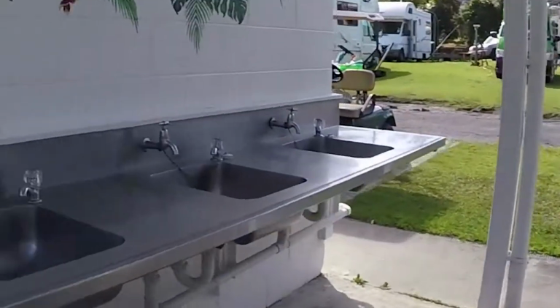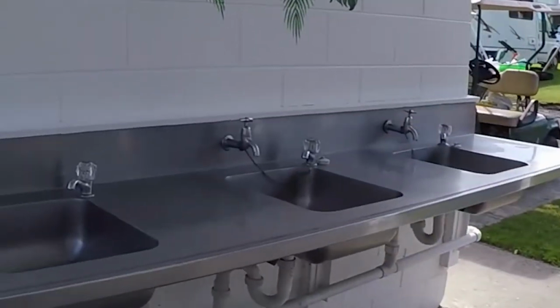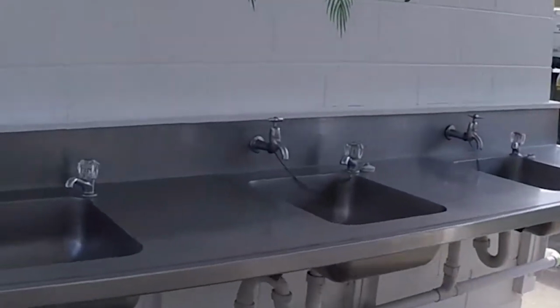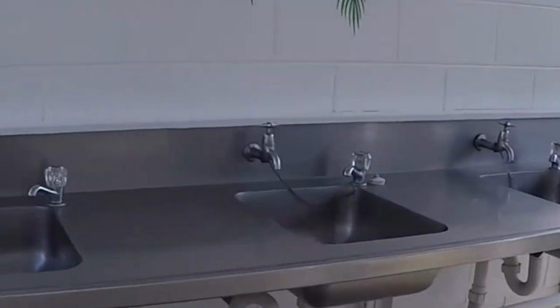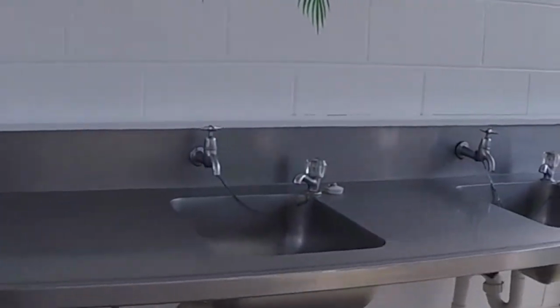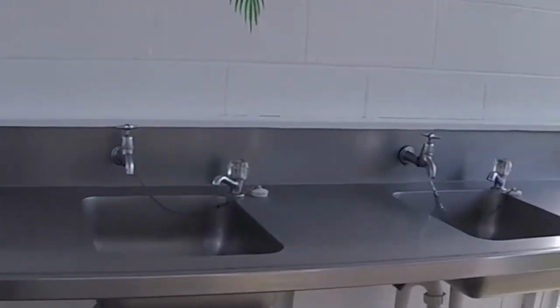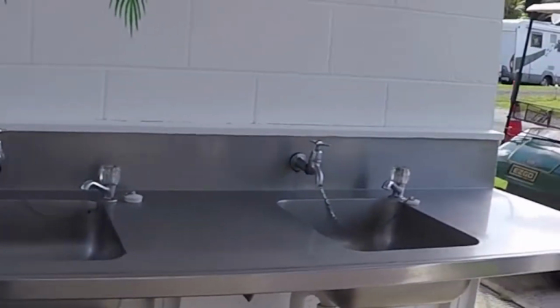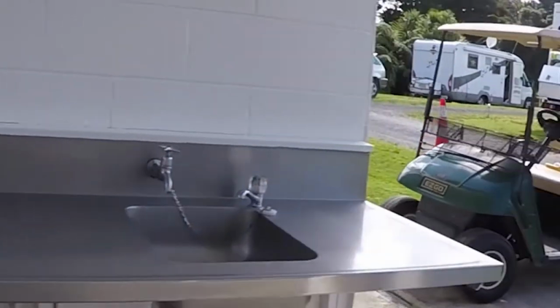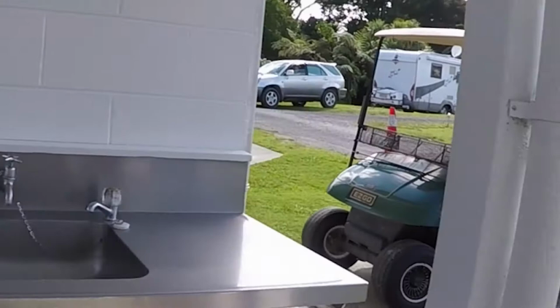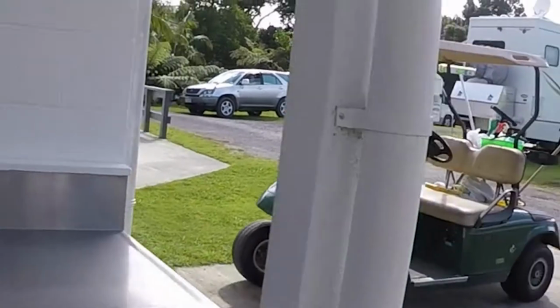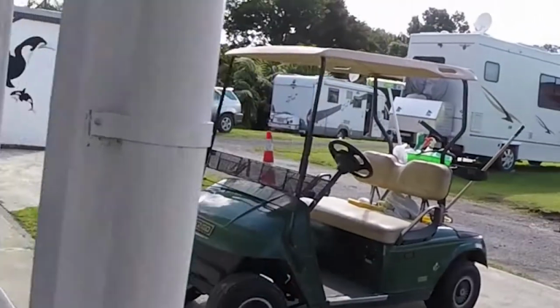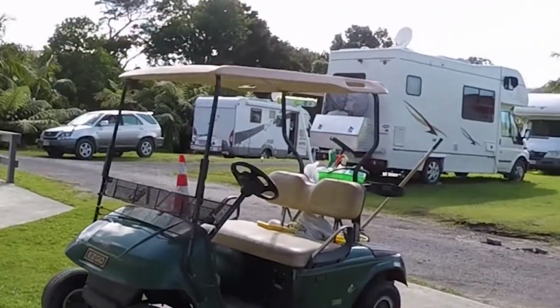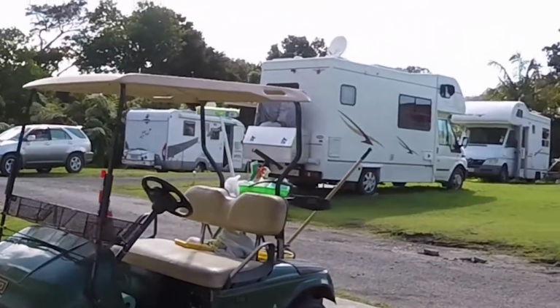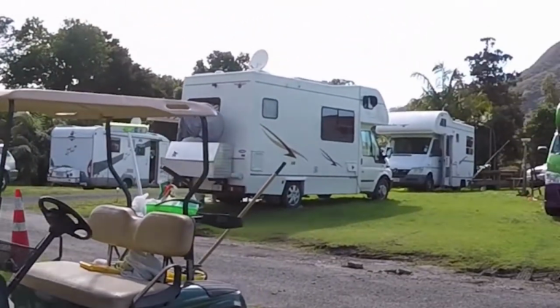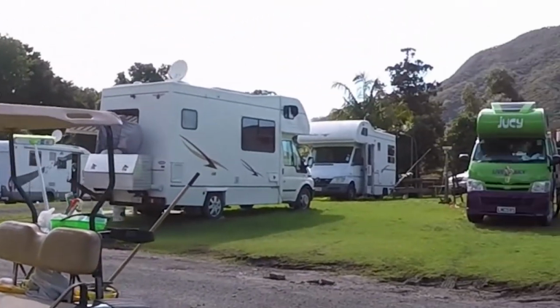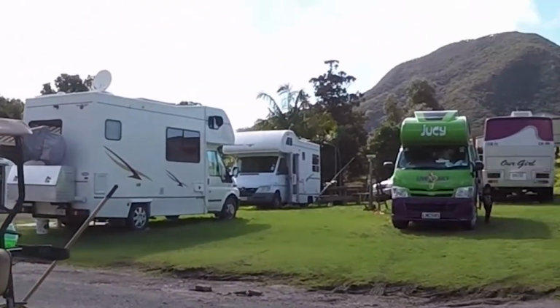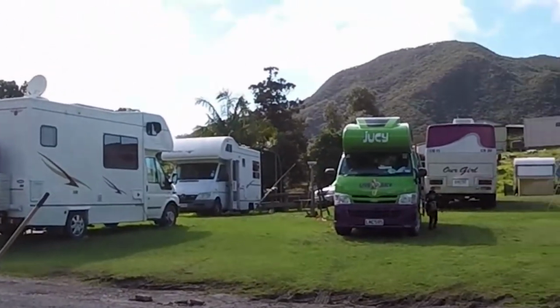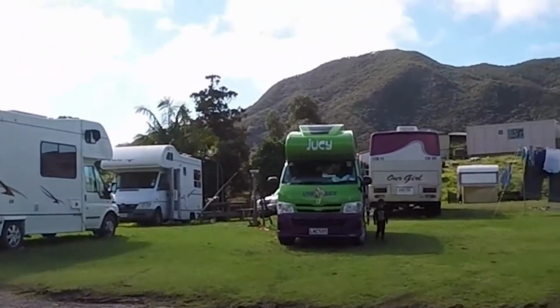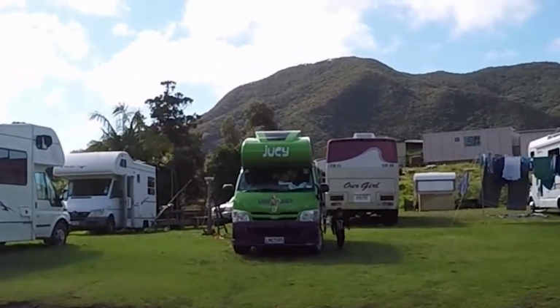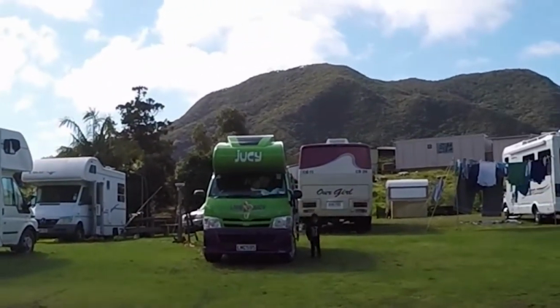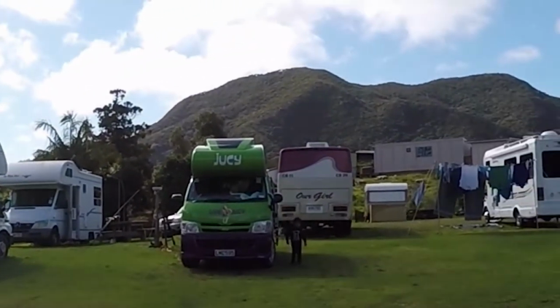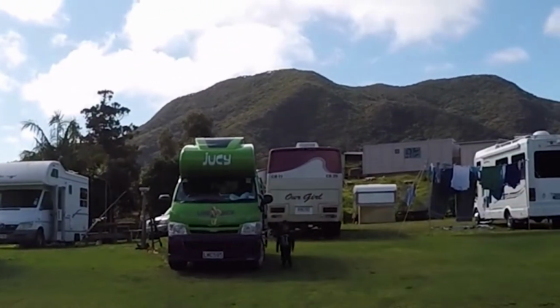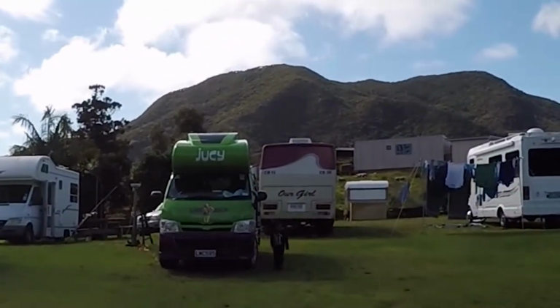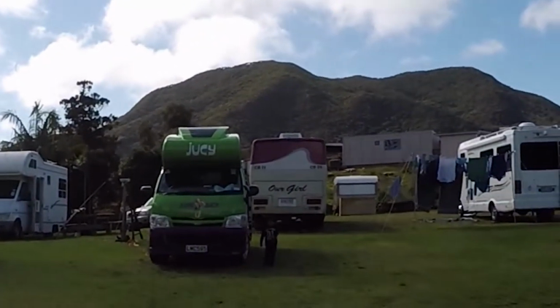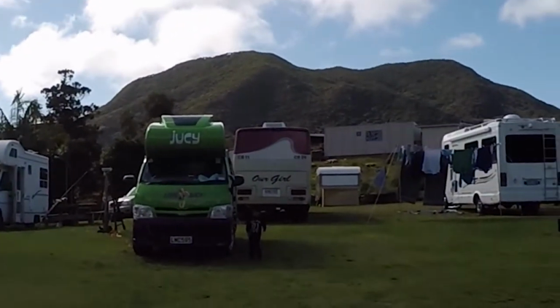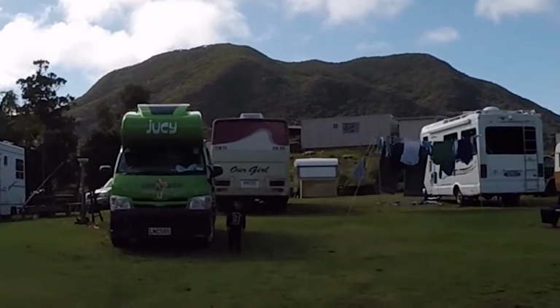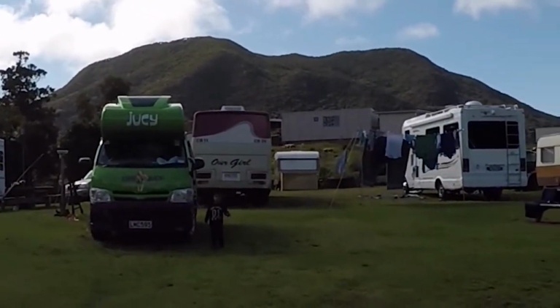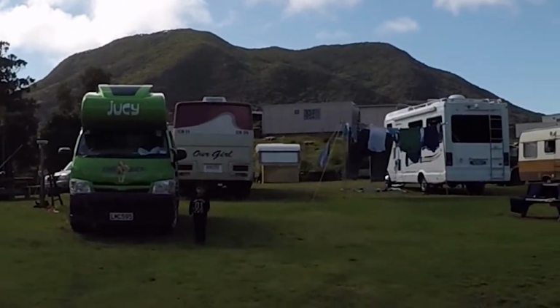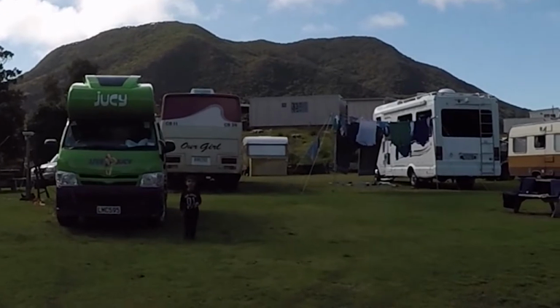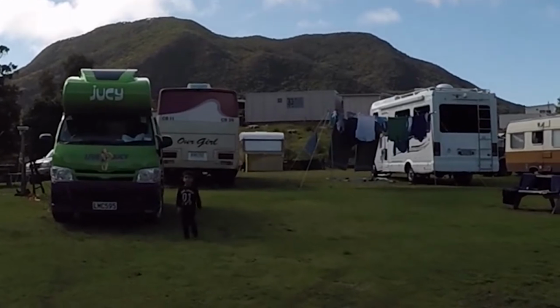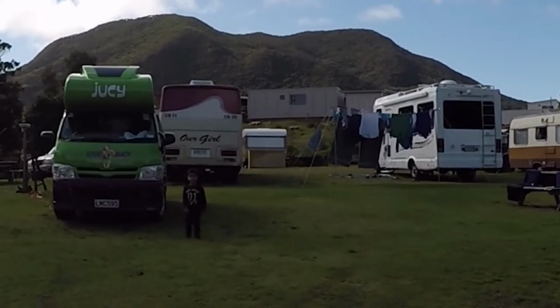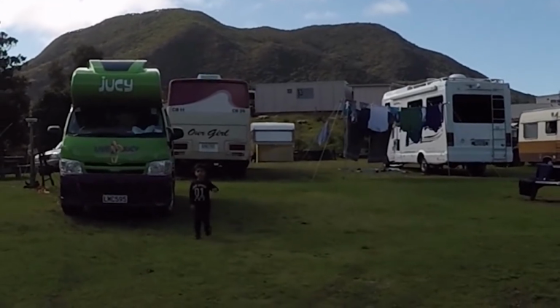So all in all a great place, and only a two minute walk to the beach, which I'll show you in a bit — we're going to go for a nice walk. So happy days.